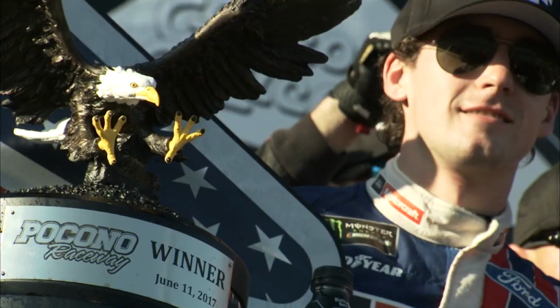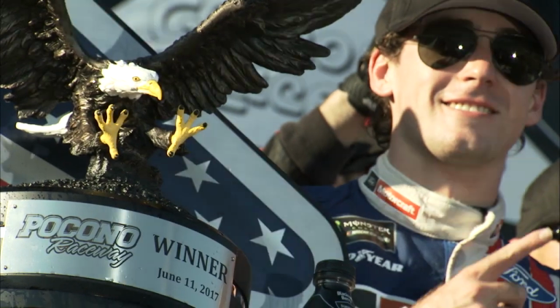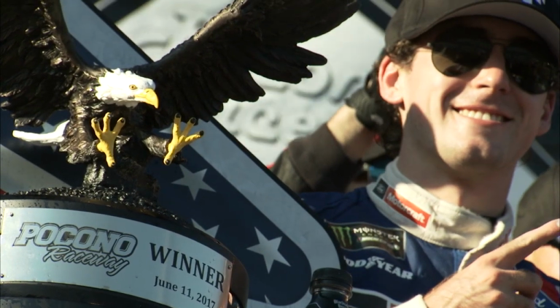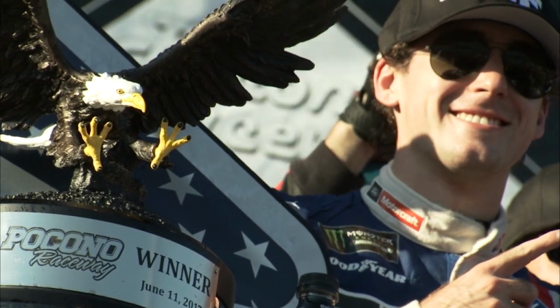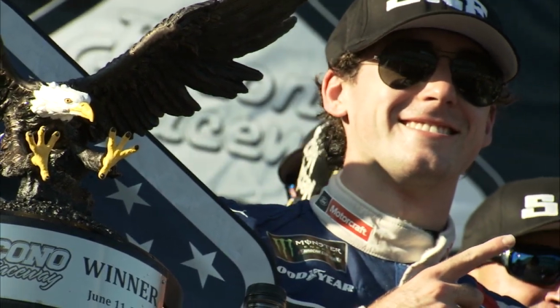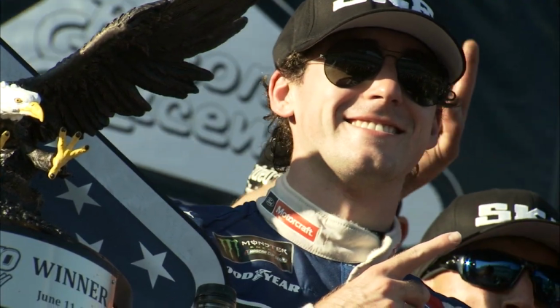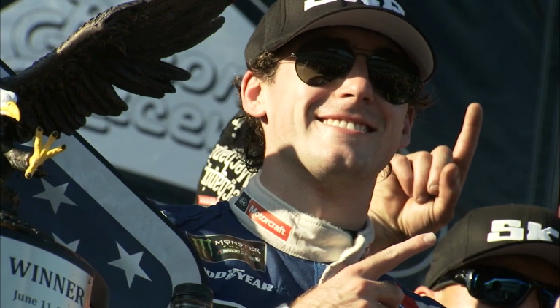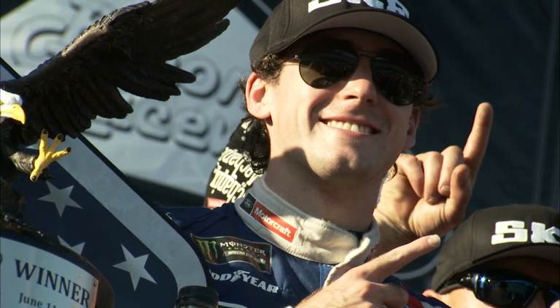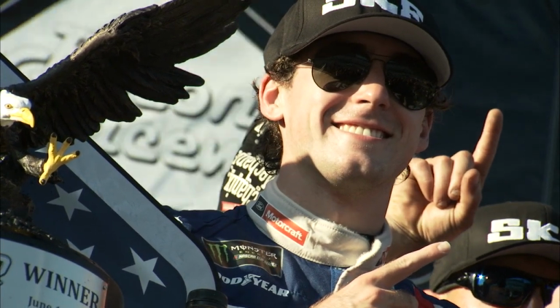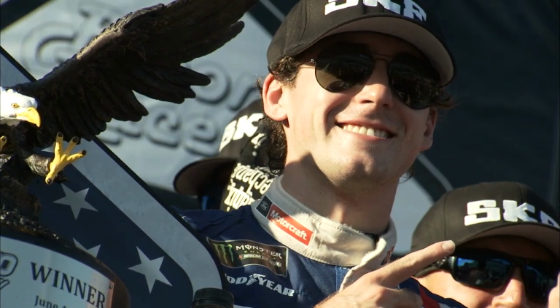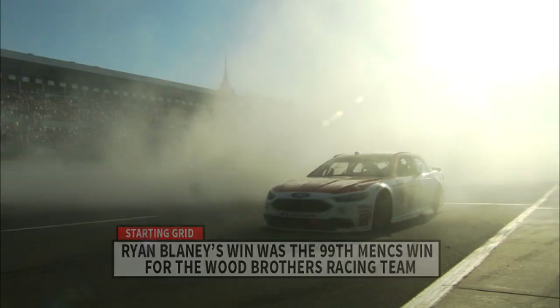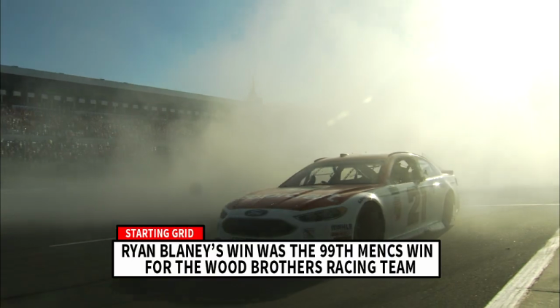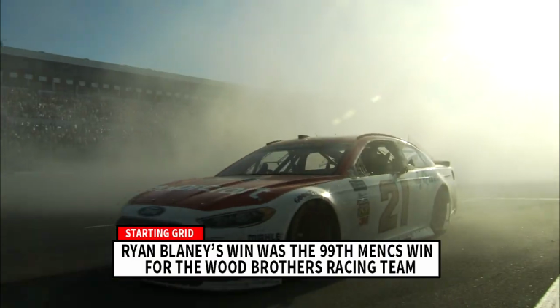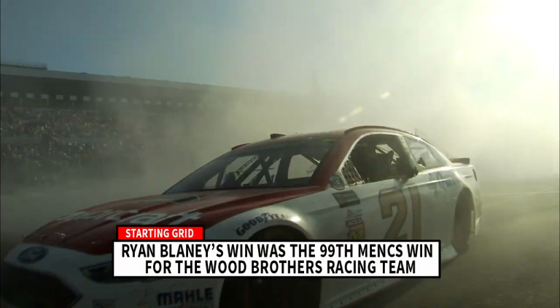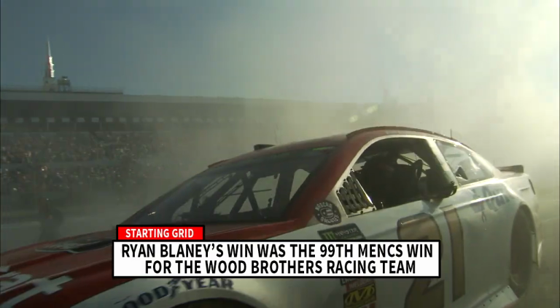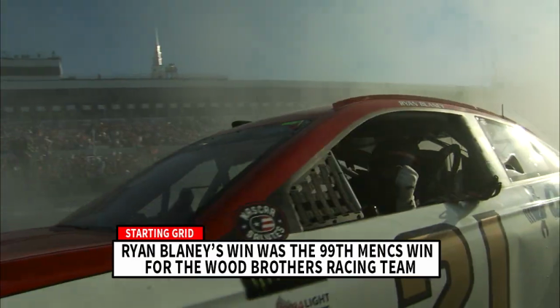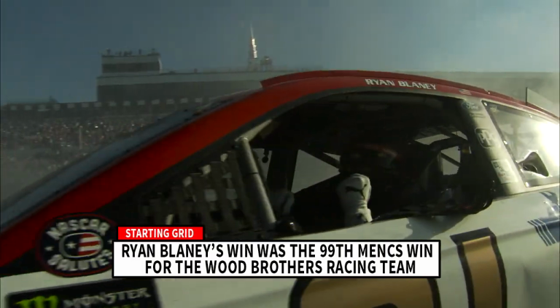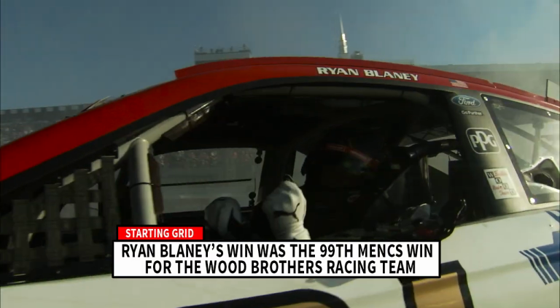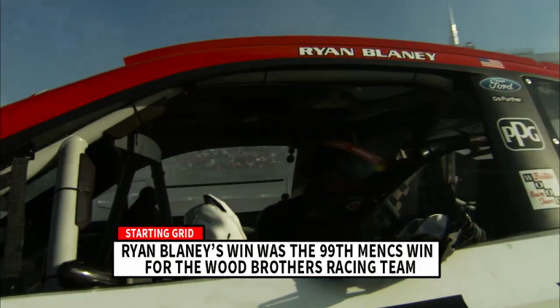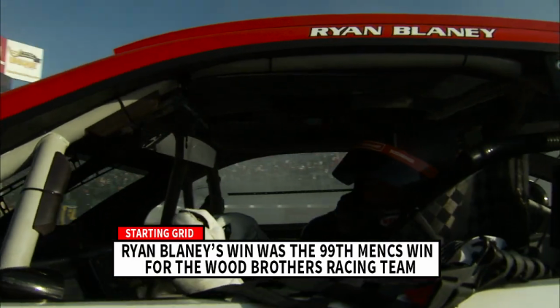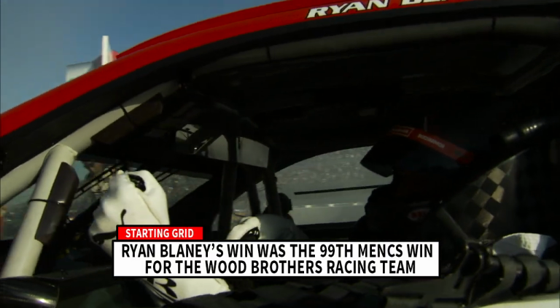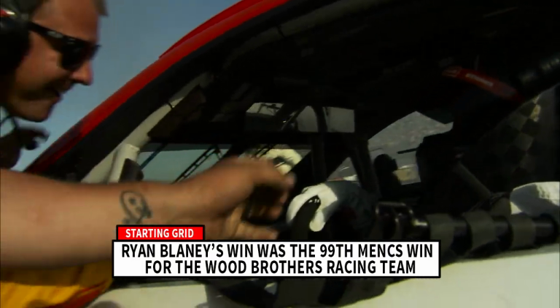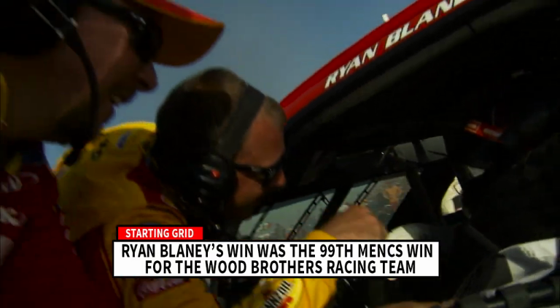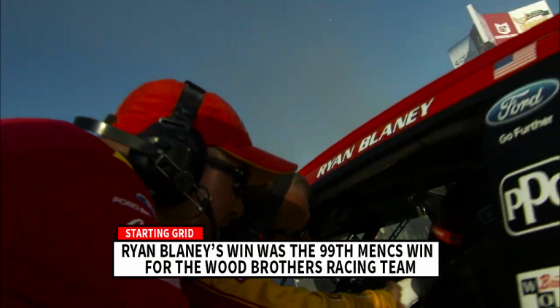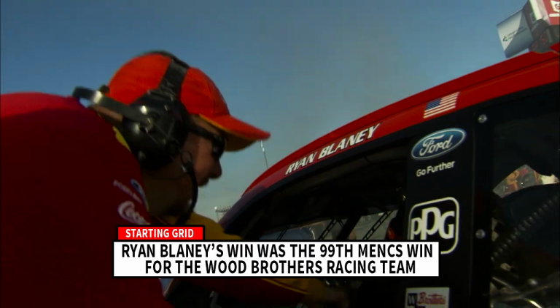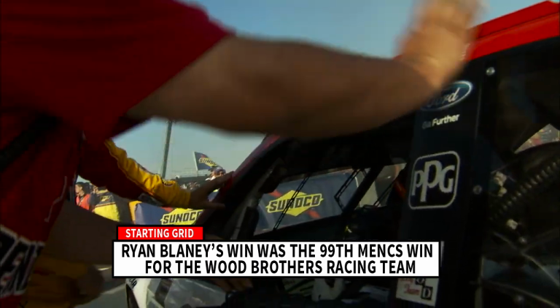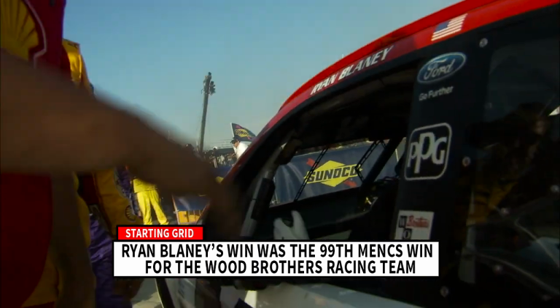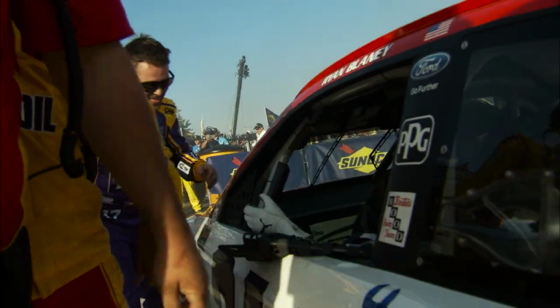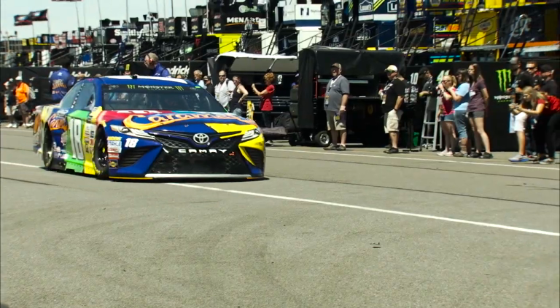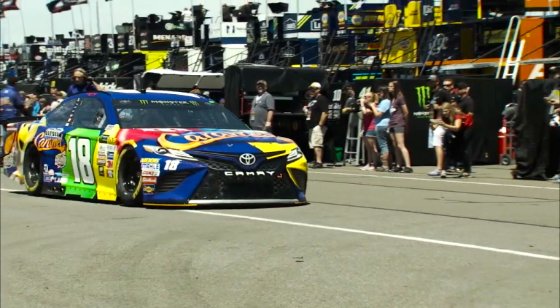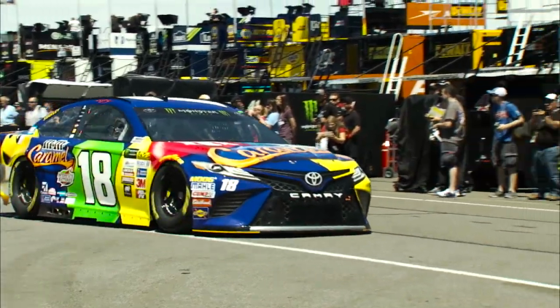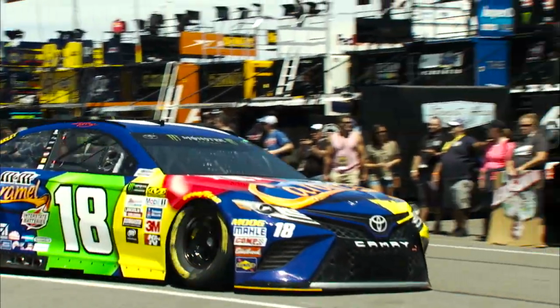This year Ryan Blaney looks to back up his win in June and put the Wood Brothers back in victory lane for the 100th time in the Monster Energy NASCAR Cup Series.